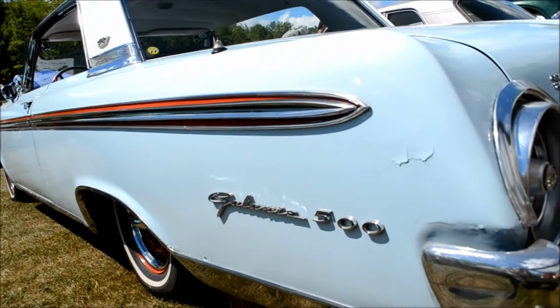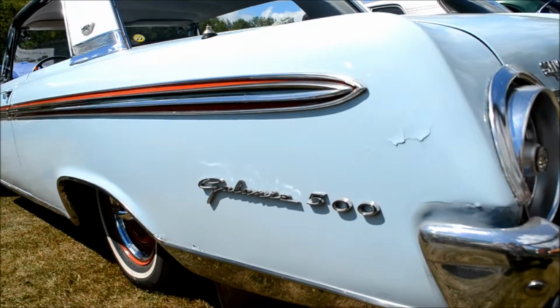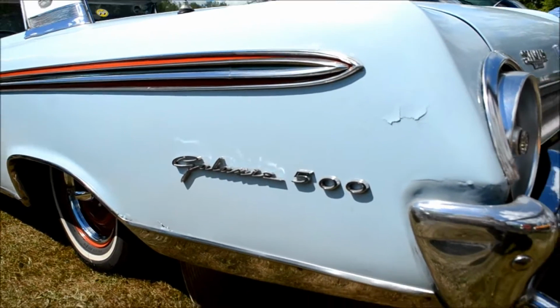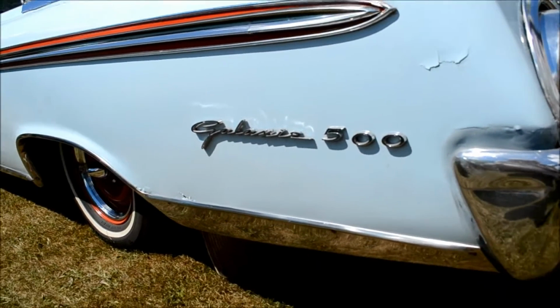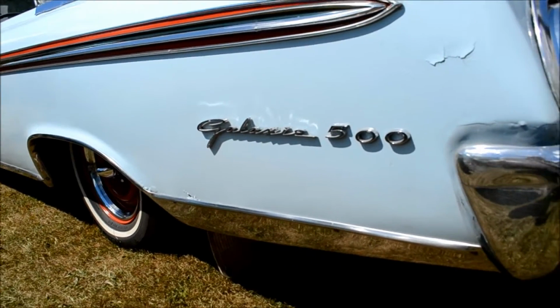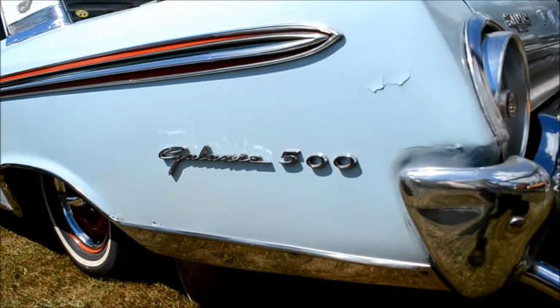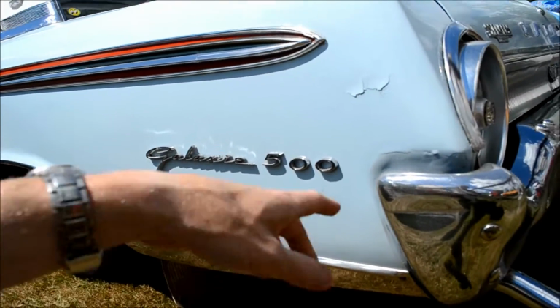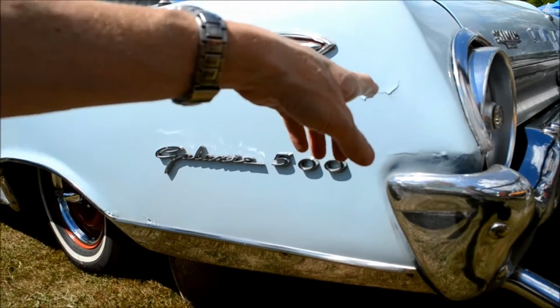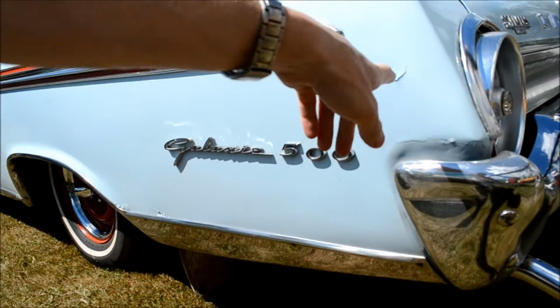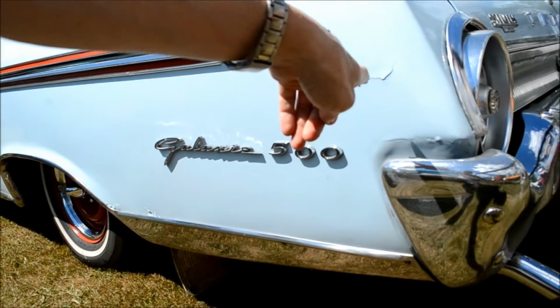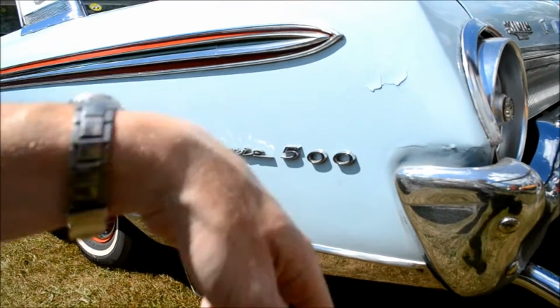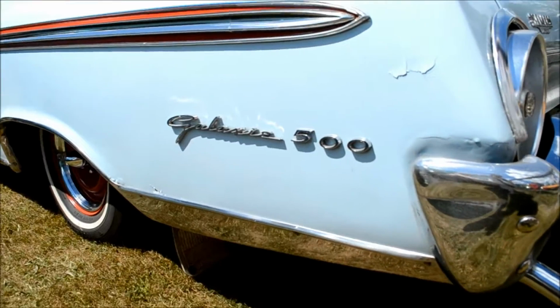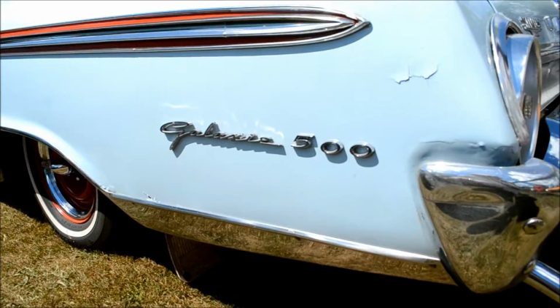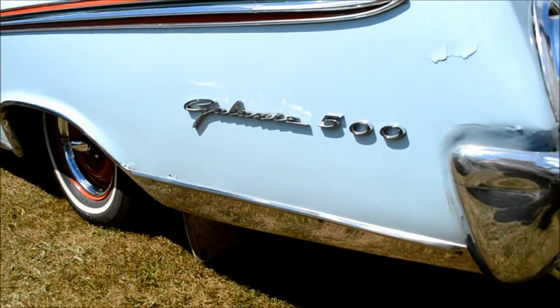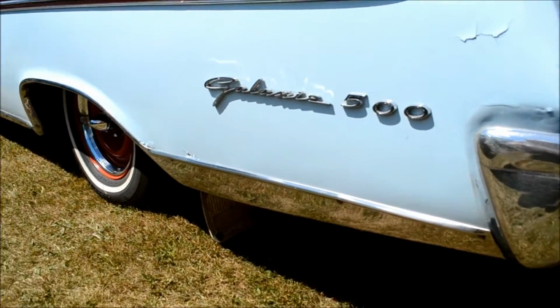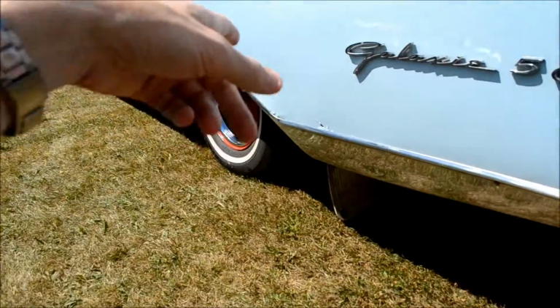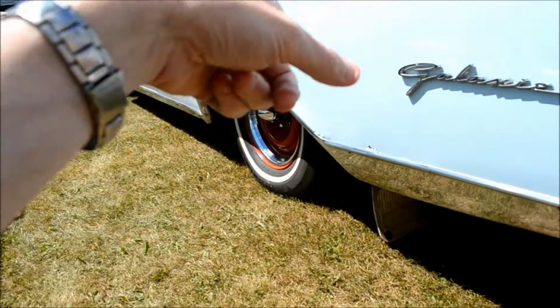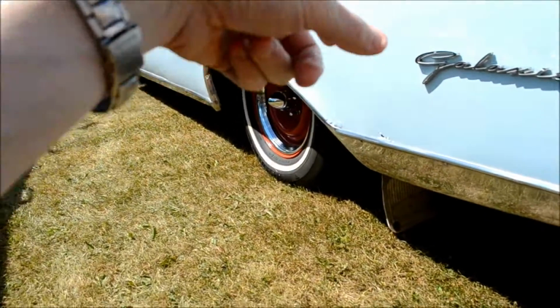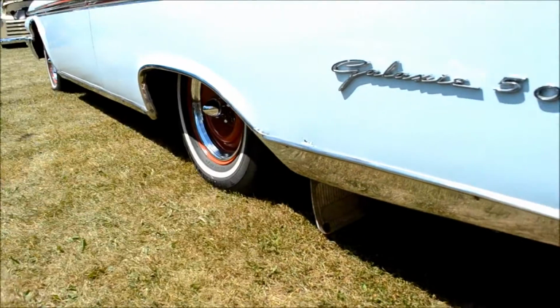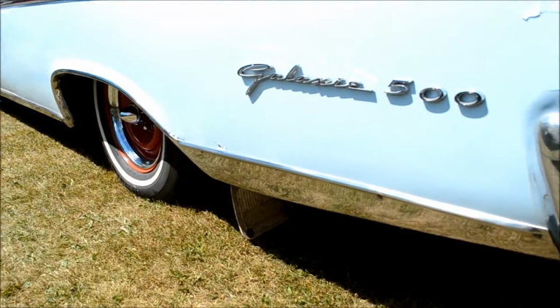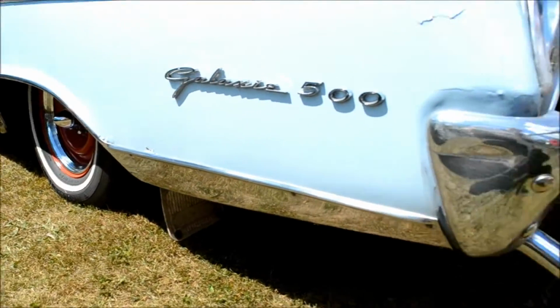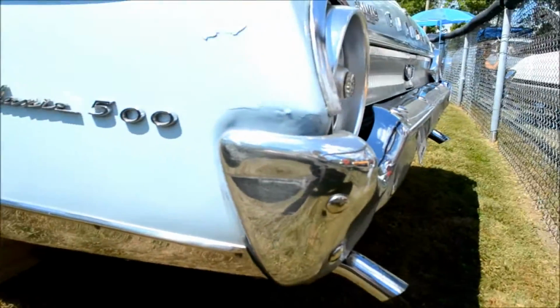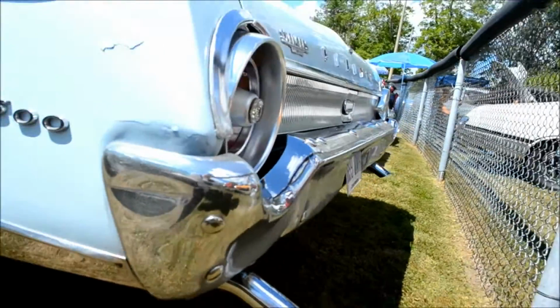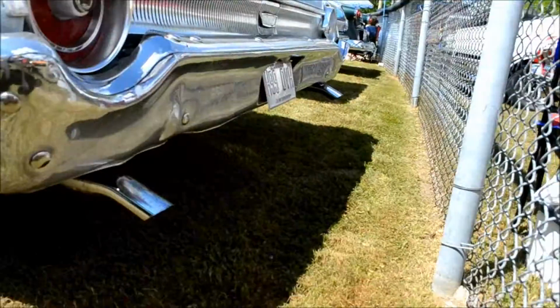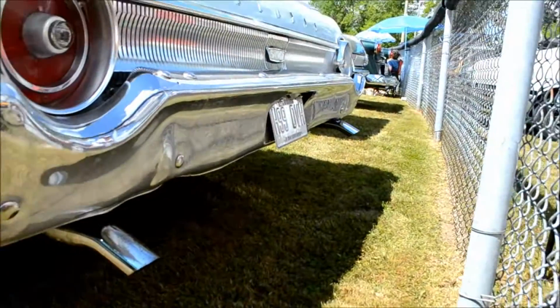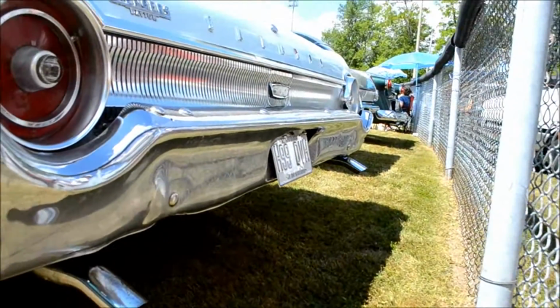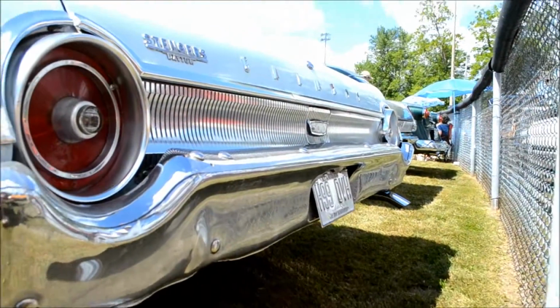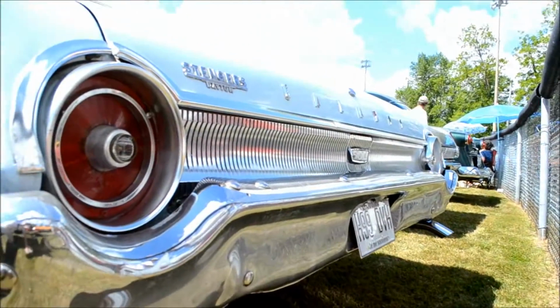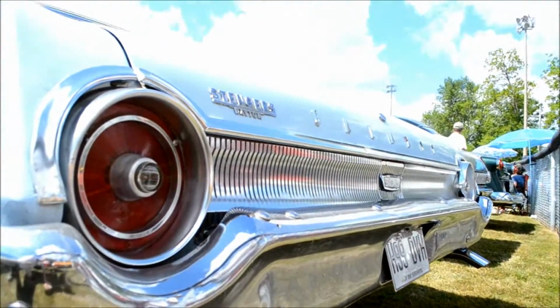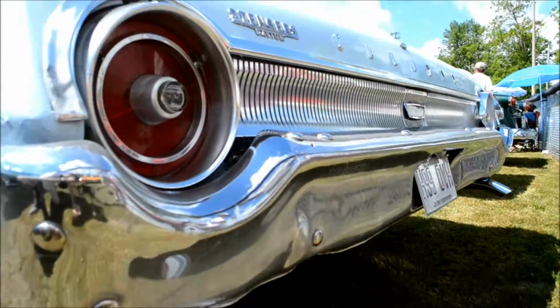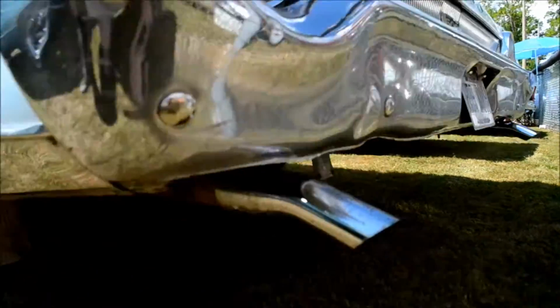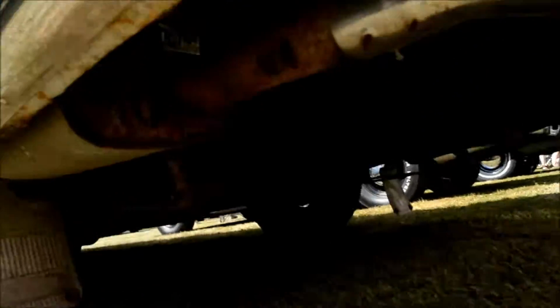The only flaw I see on this Galaxie is right here — look at this, the old paint is all chipping away. That's really old paint, man. Look at that right there, some bubbling. That's a really original, well-conditioned car. Very original.